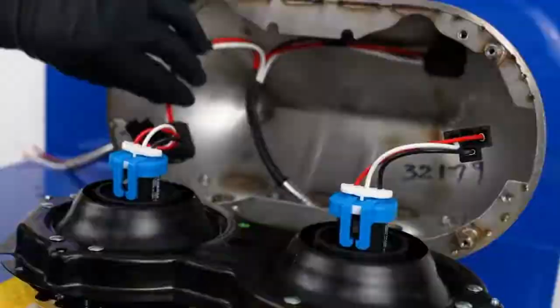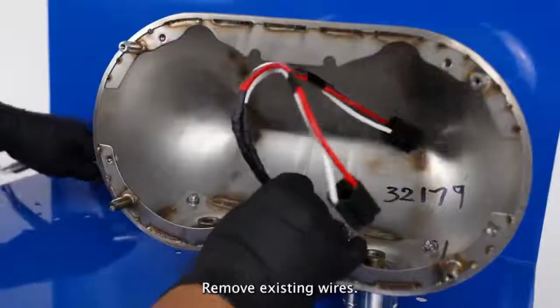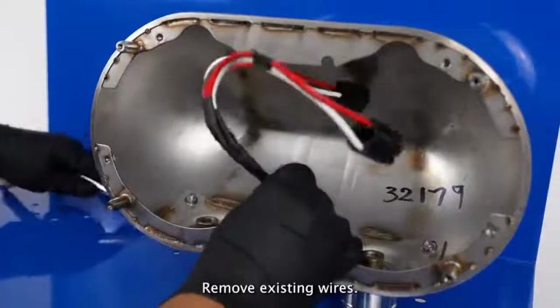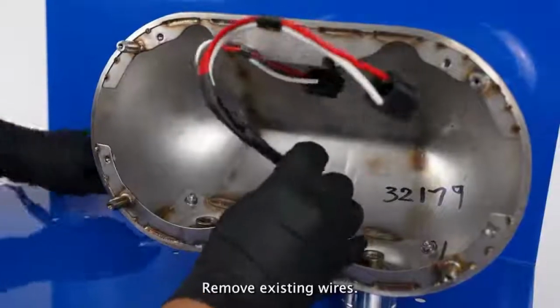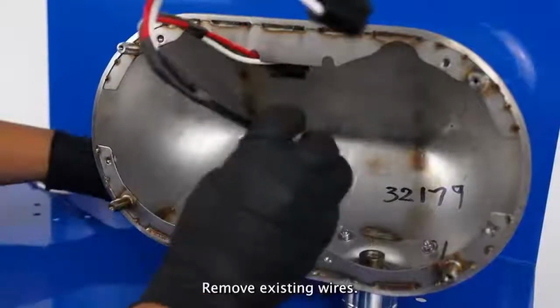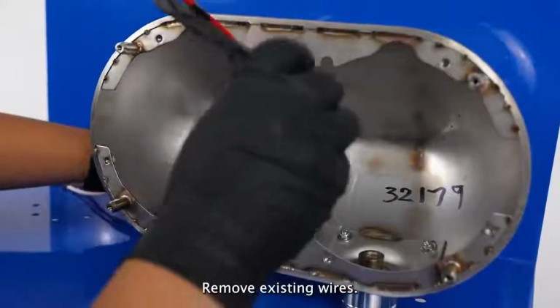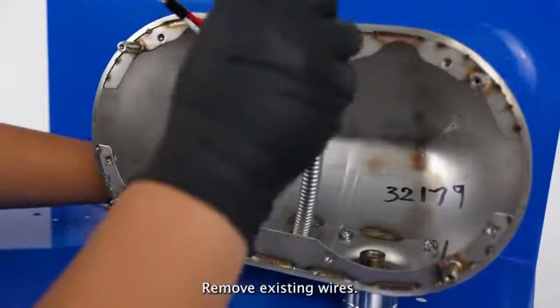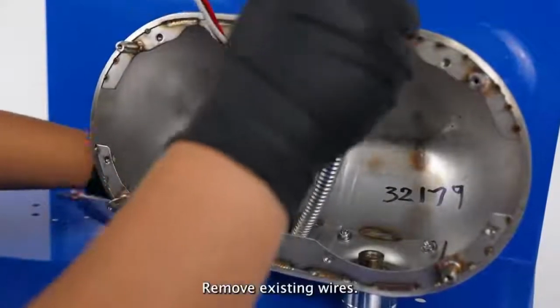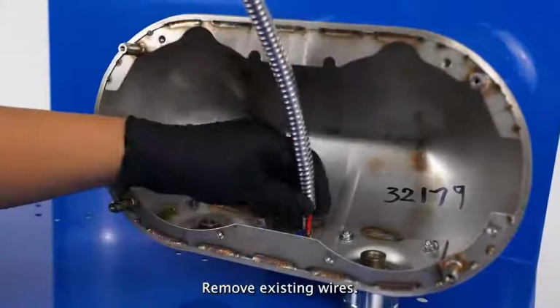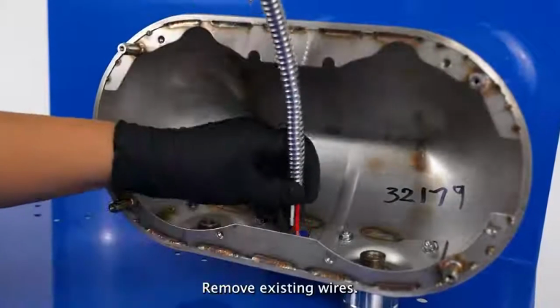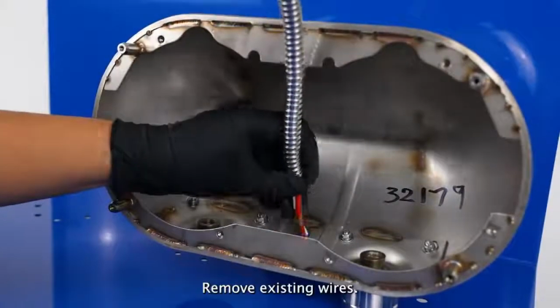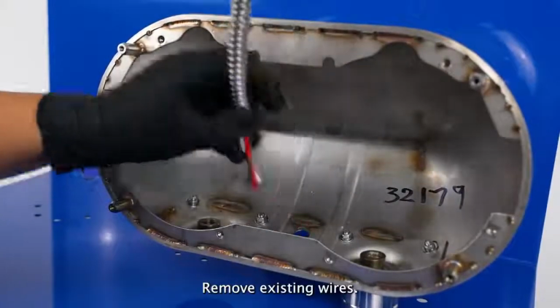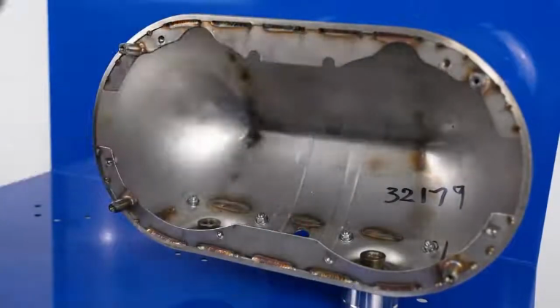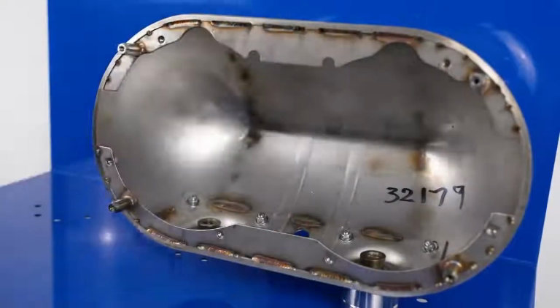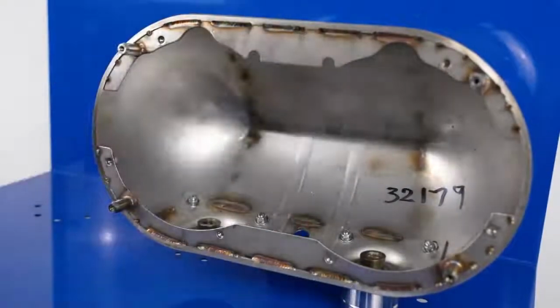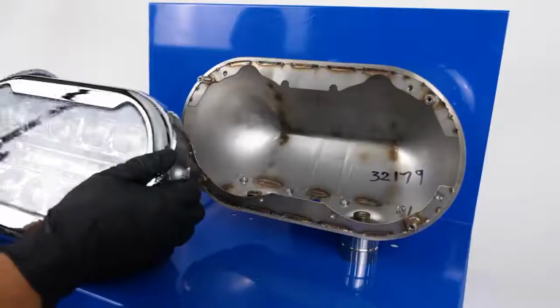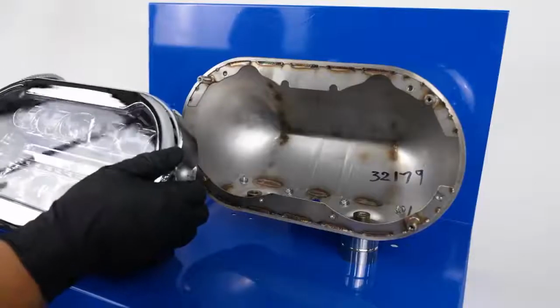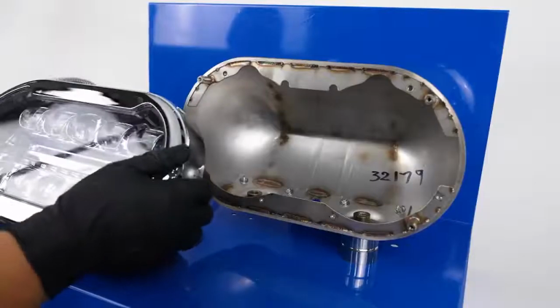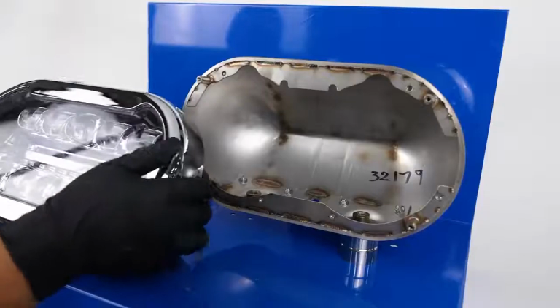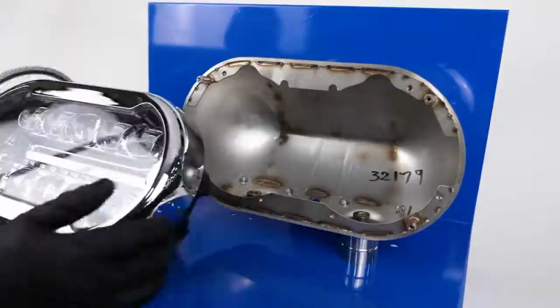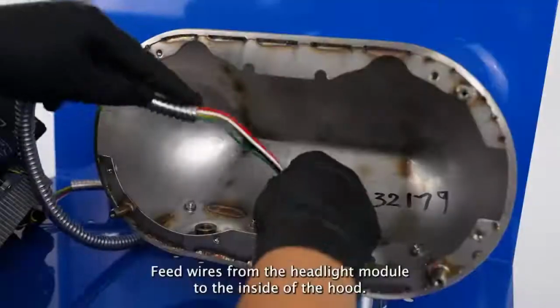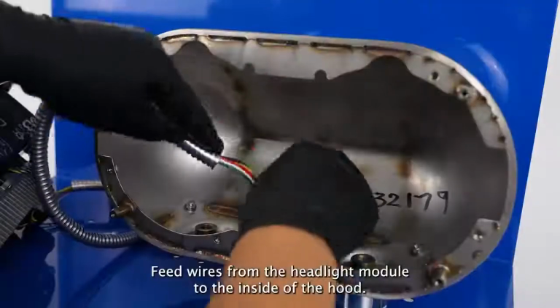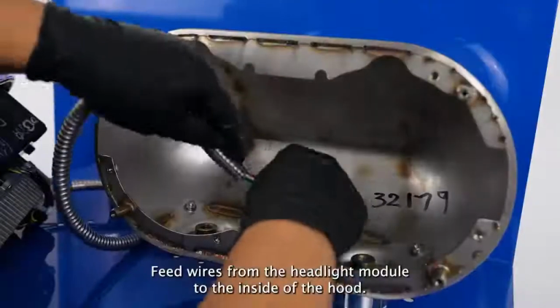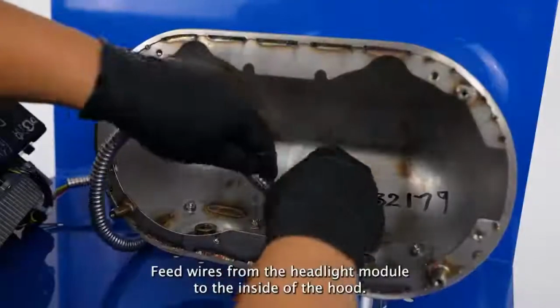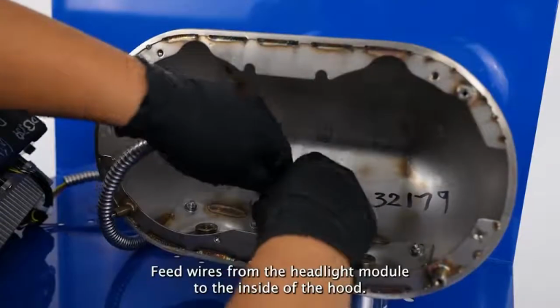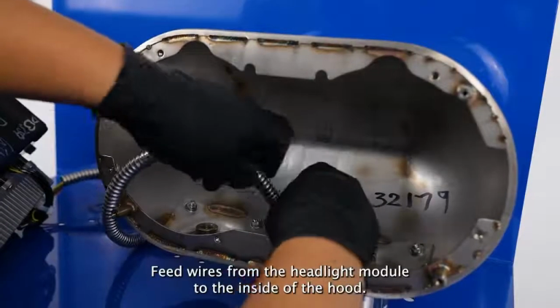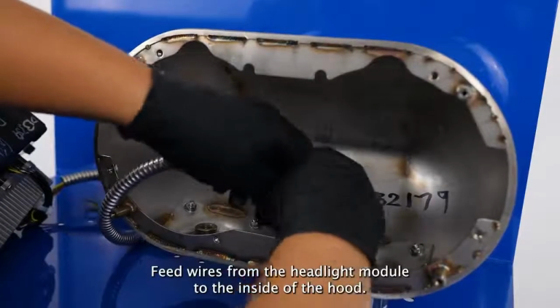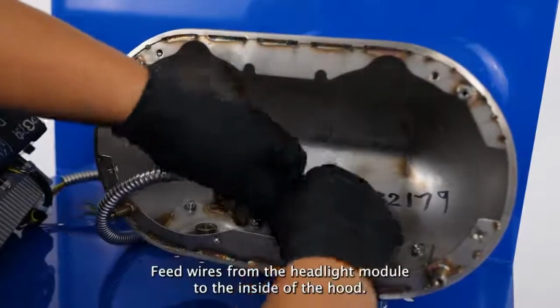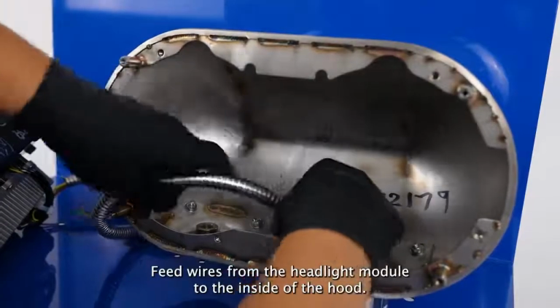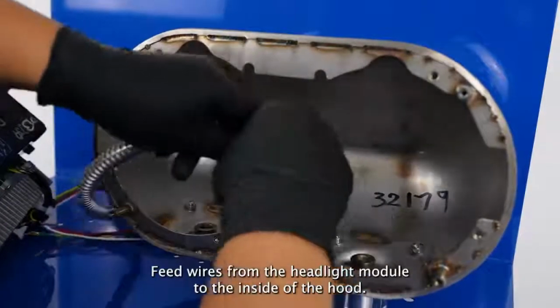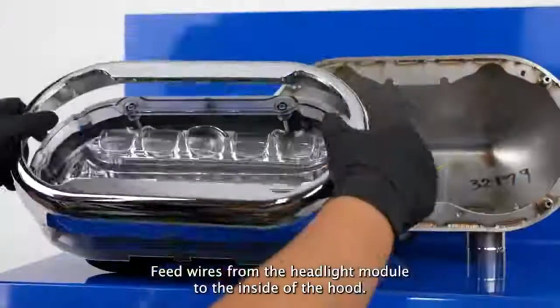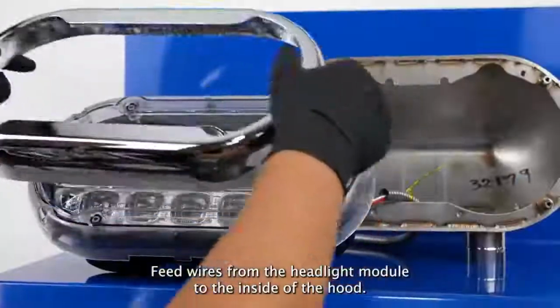Remove existing wires. Feed wires from the headlight module to the inside of the hood.